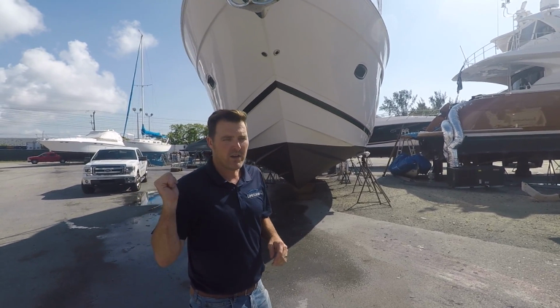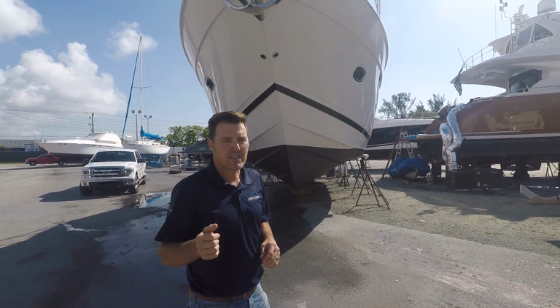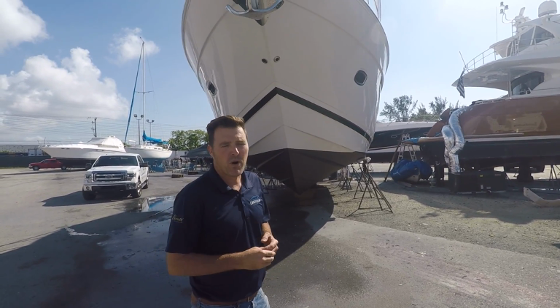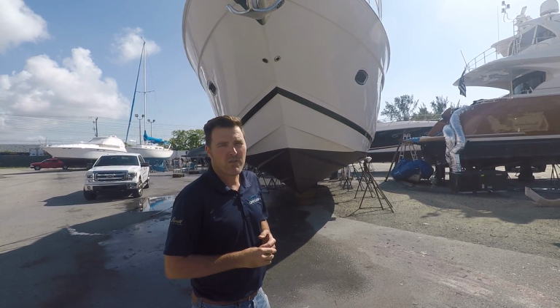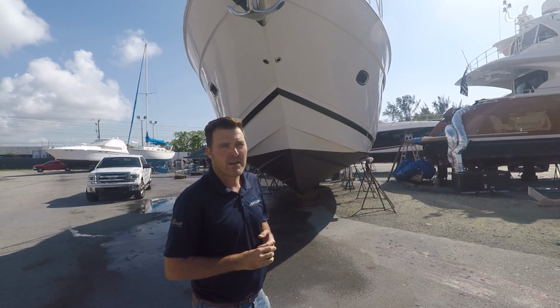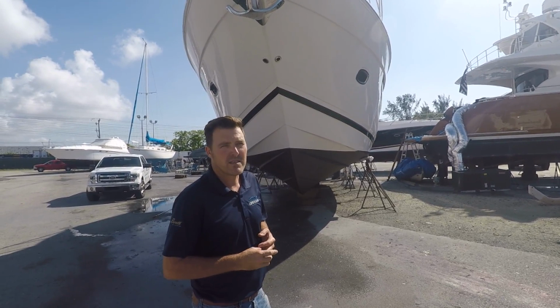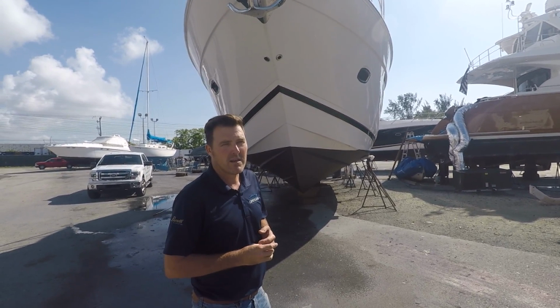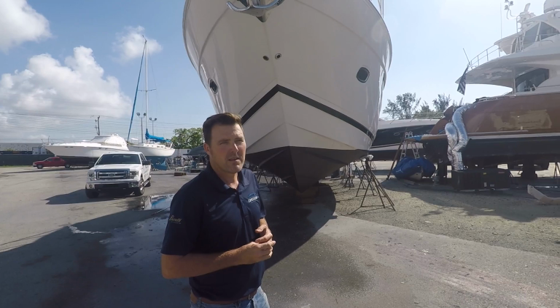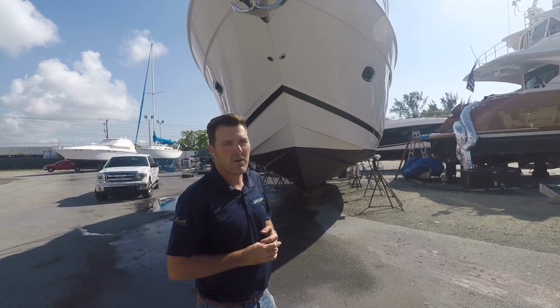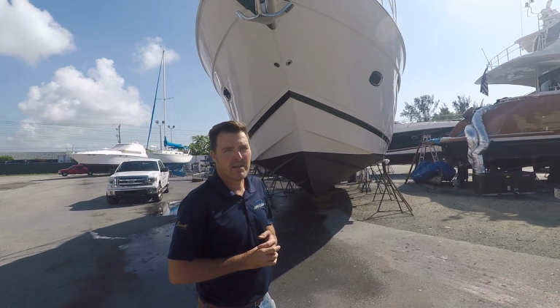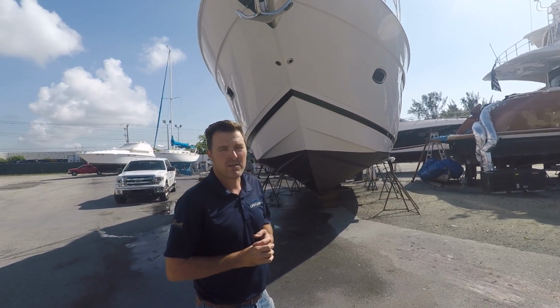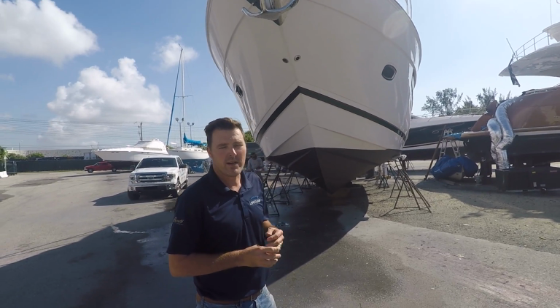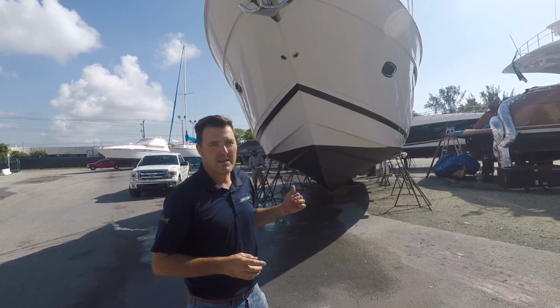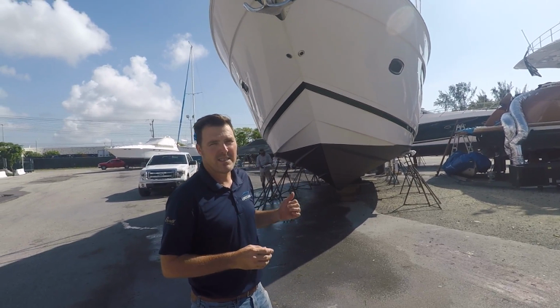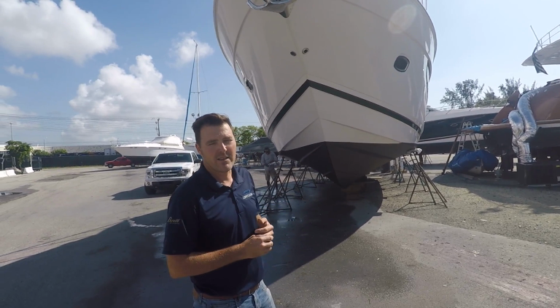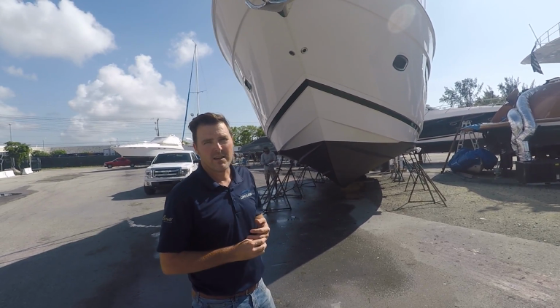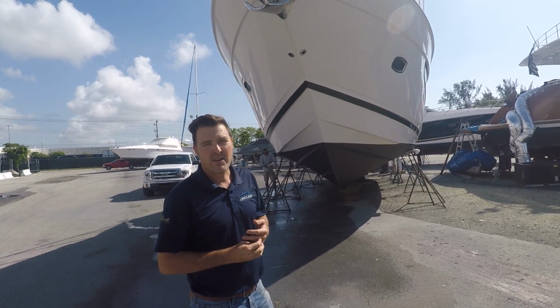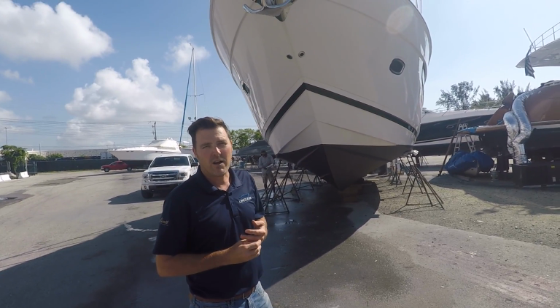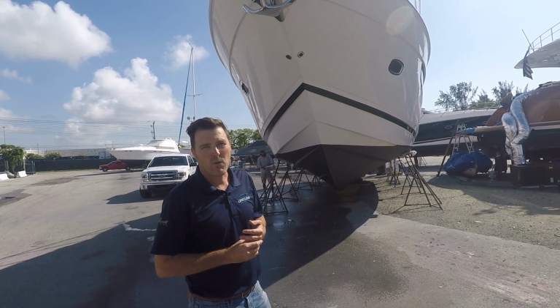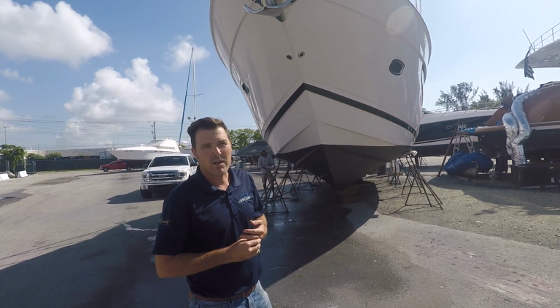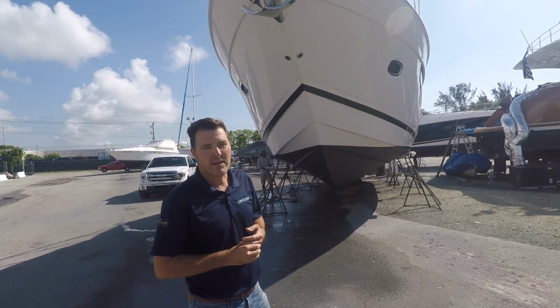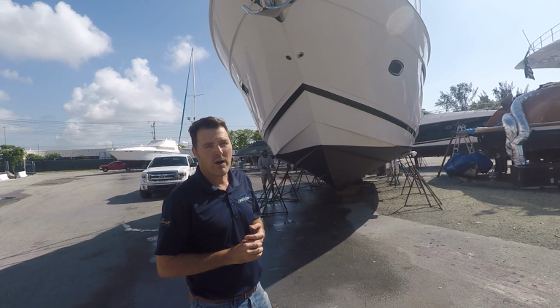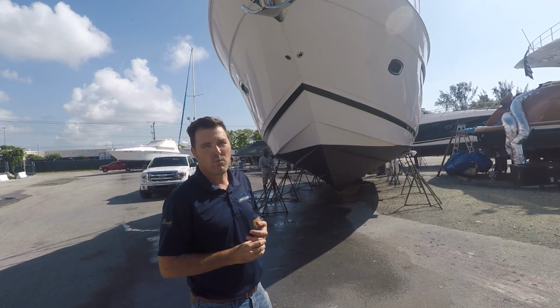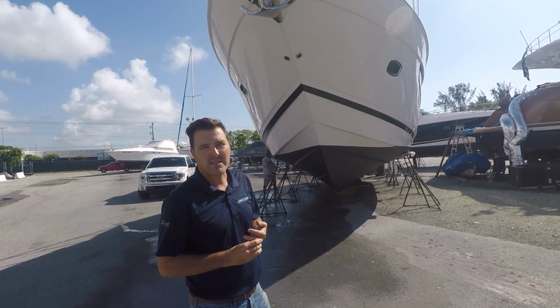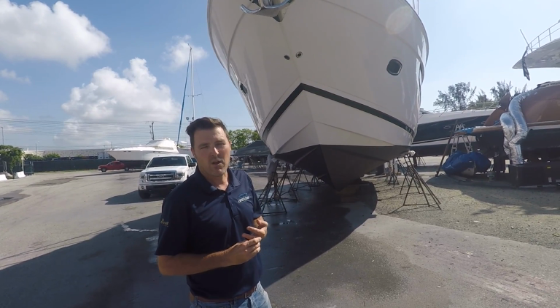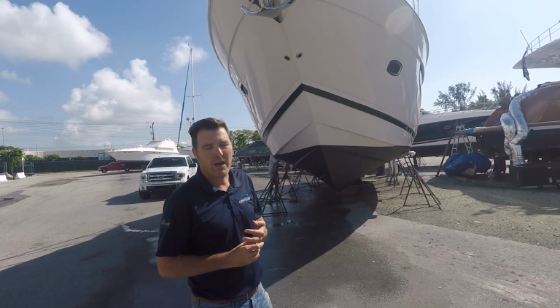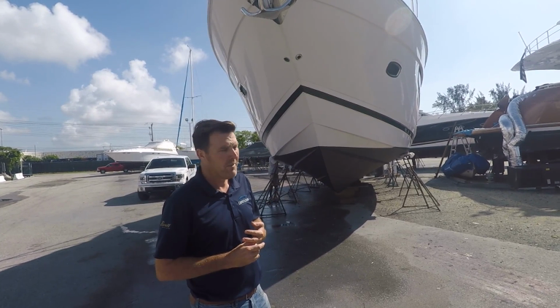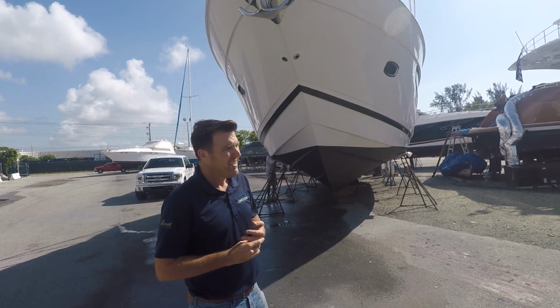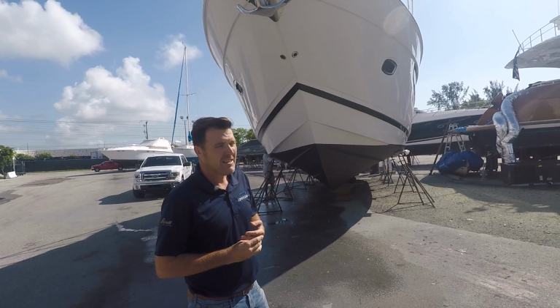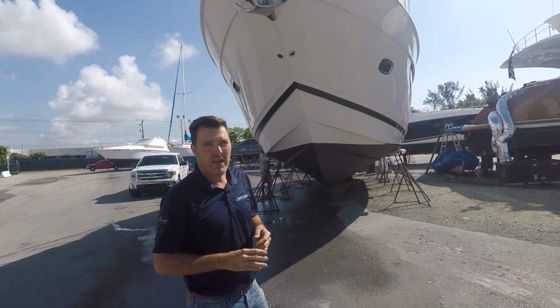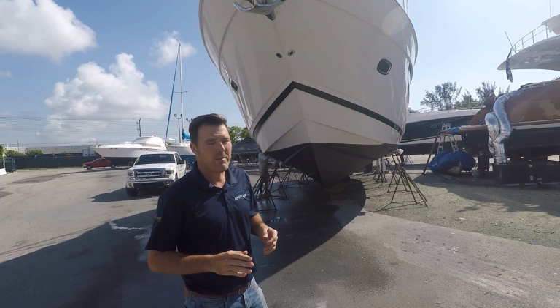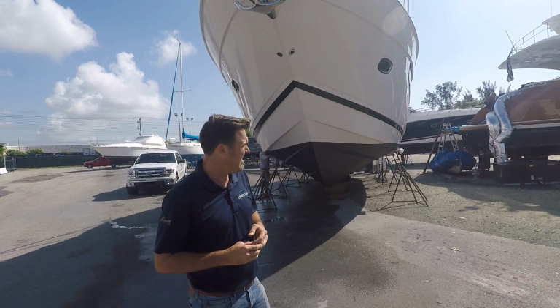You can see Mark over there — he's already detailing the hull at the waterline. He'll go ahead and wax it all the way up, so that will be done.